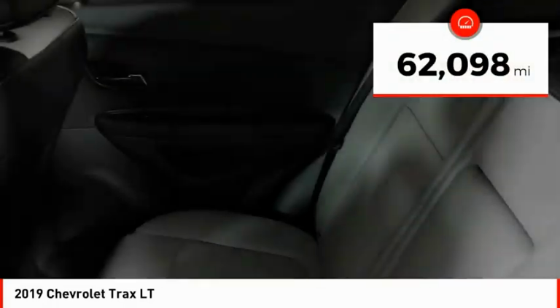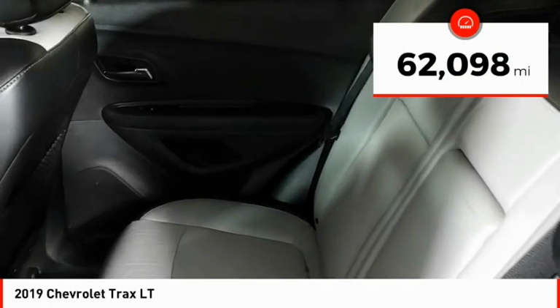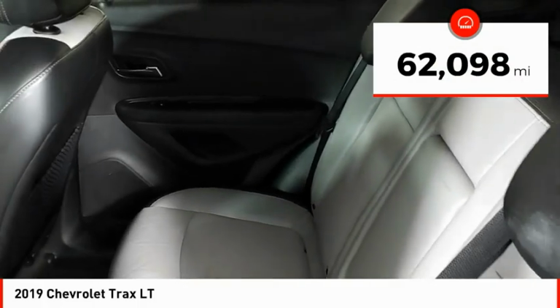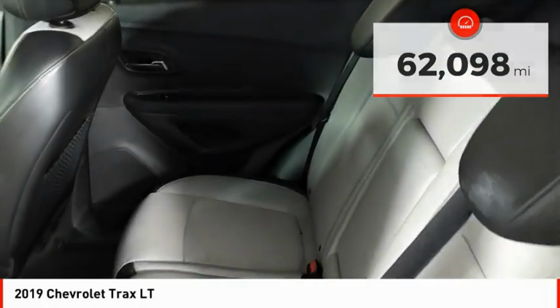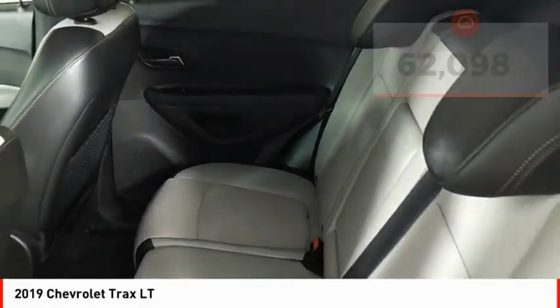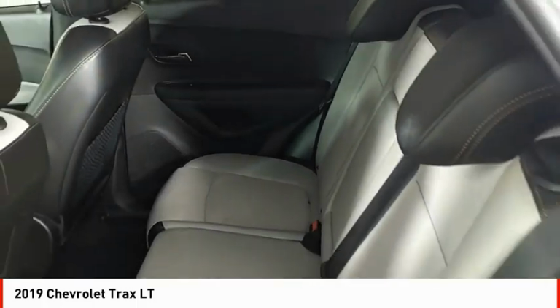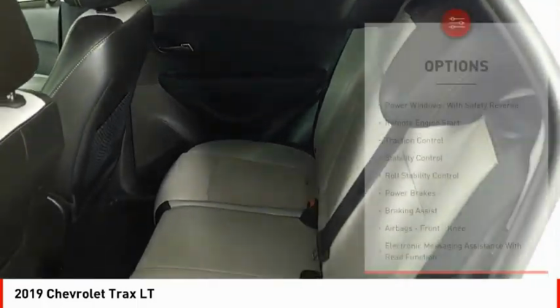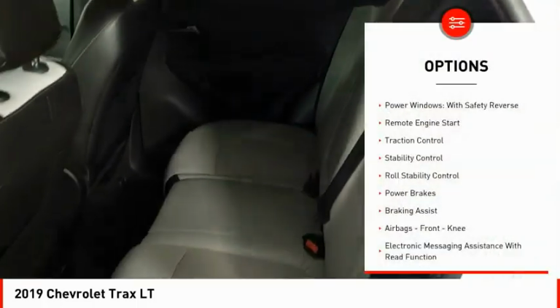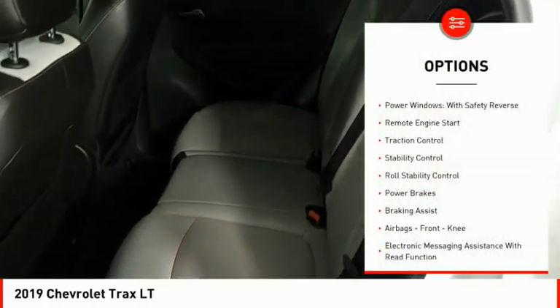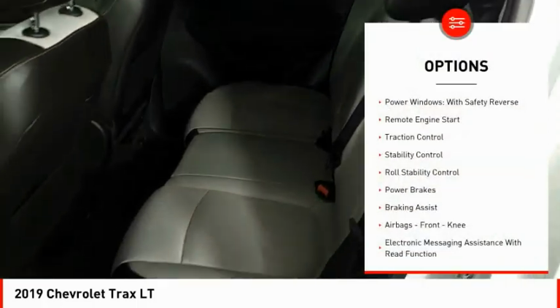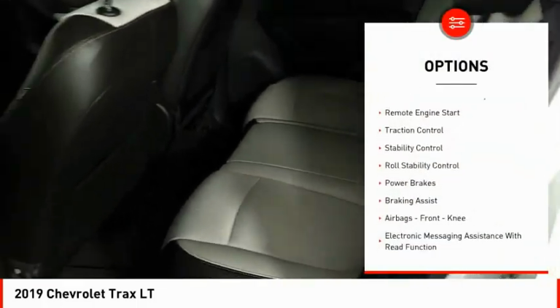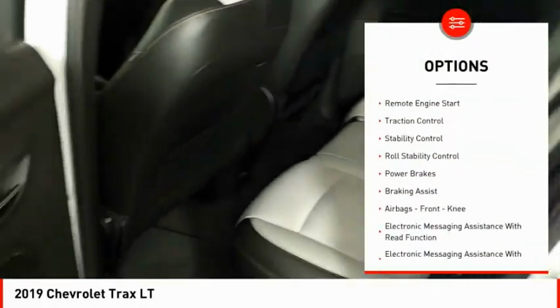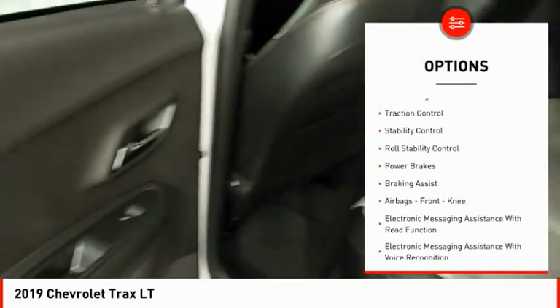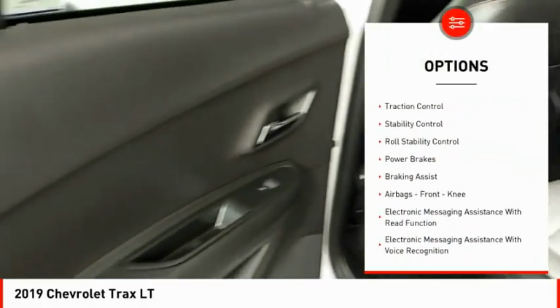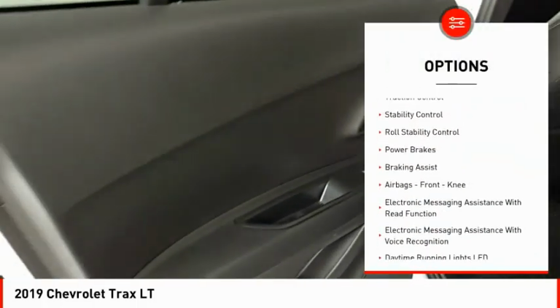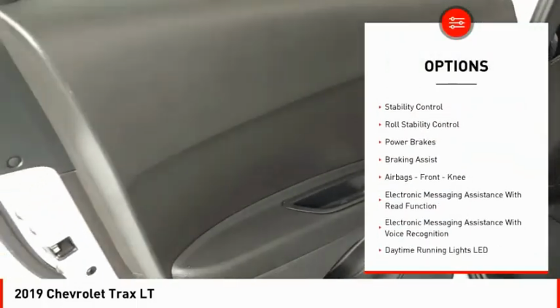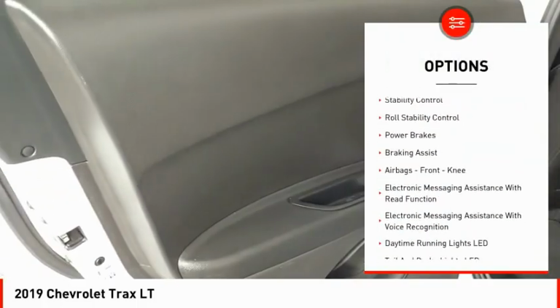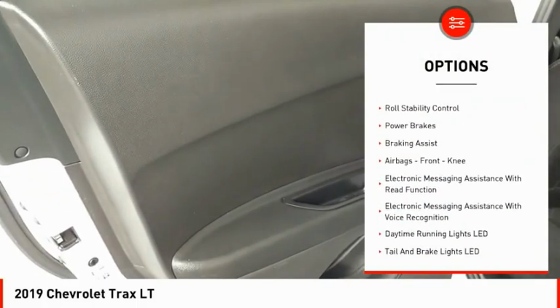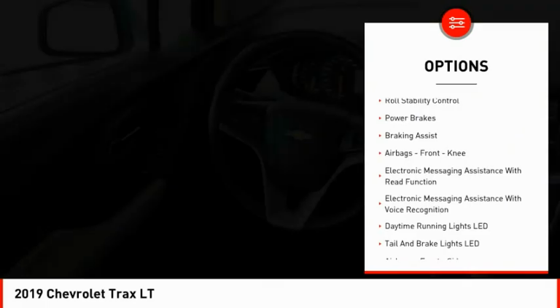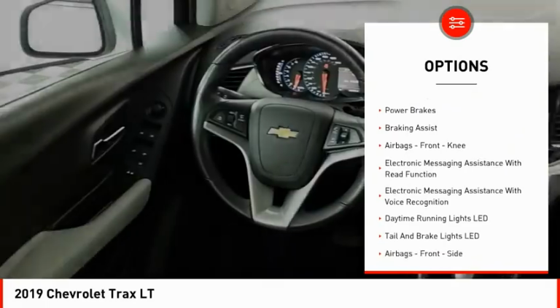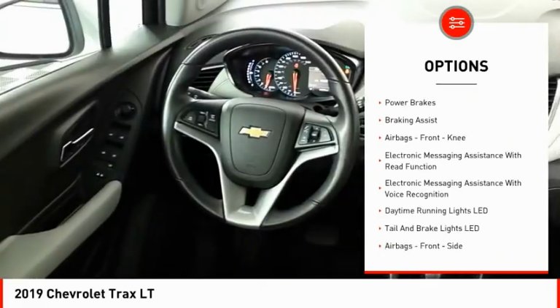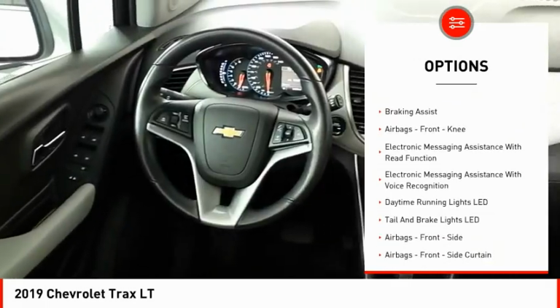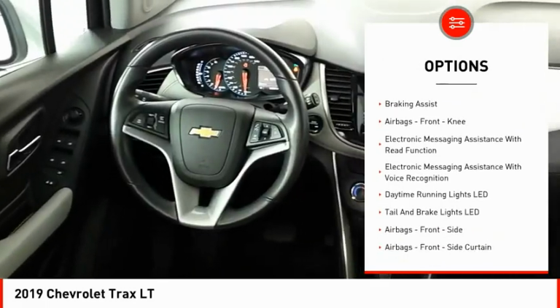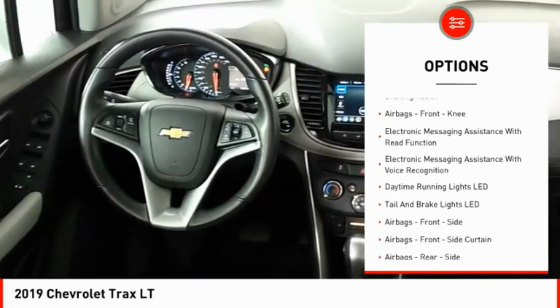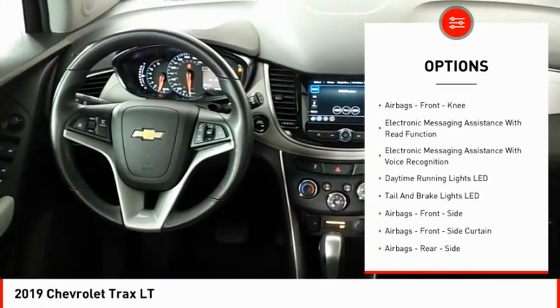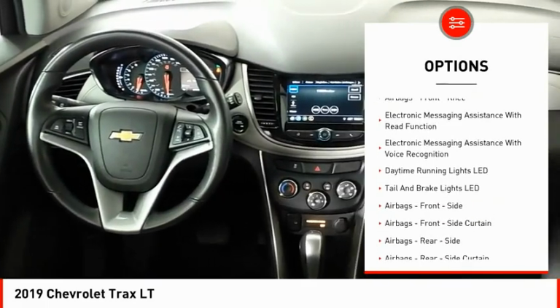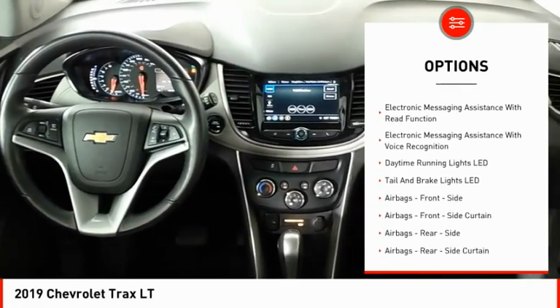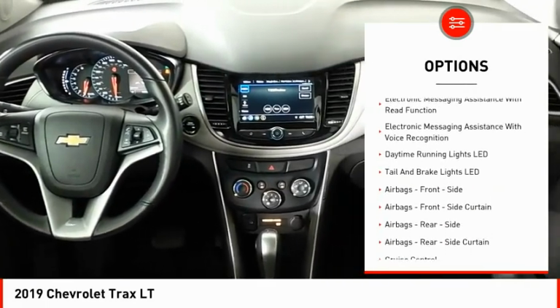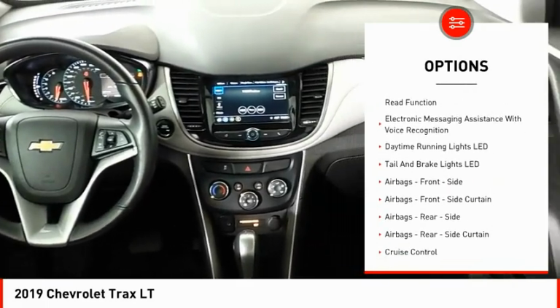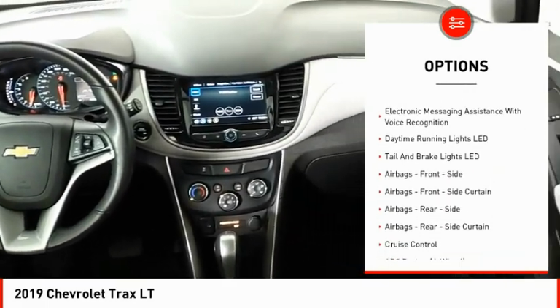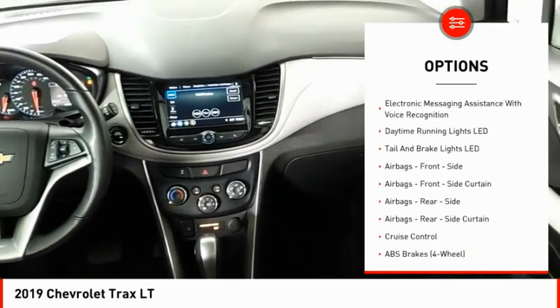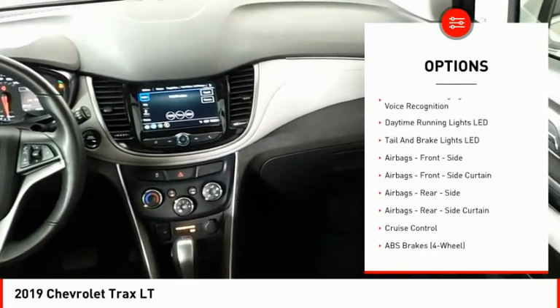Here are some of this vehicle's great options: power windows with safety reverse, remote engine start, traction control, stability control, roll stability control.